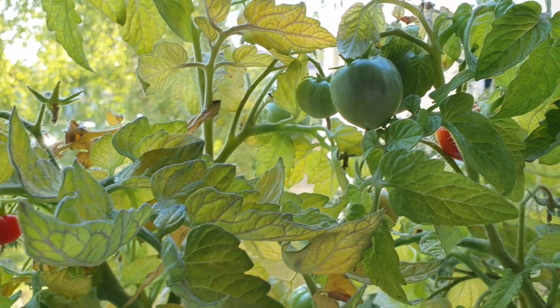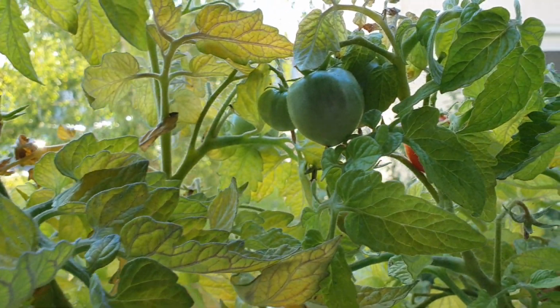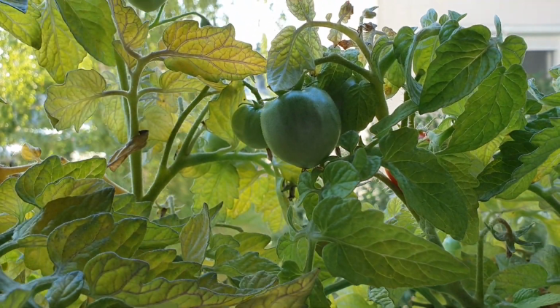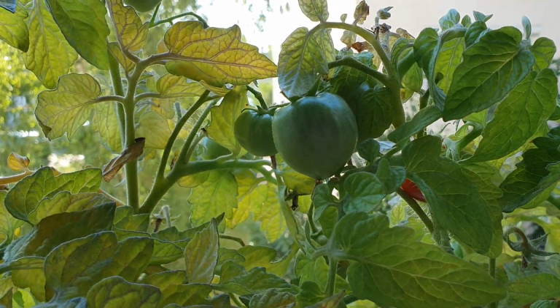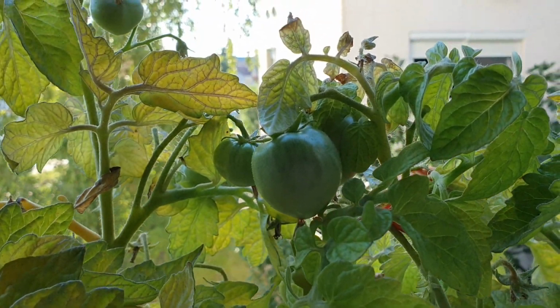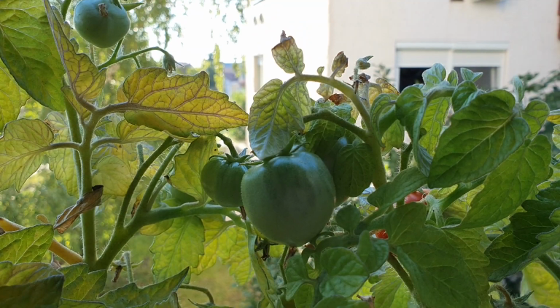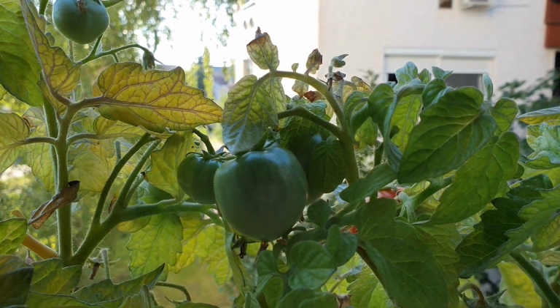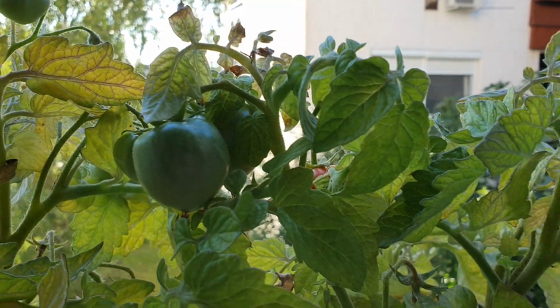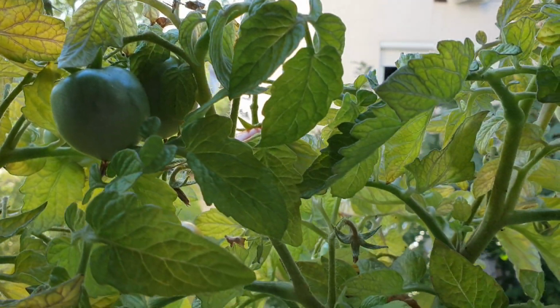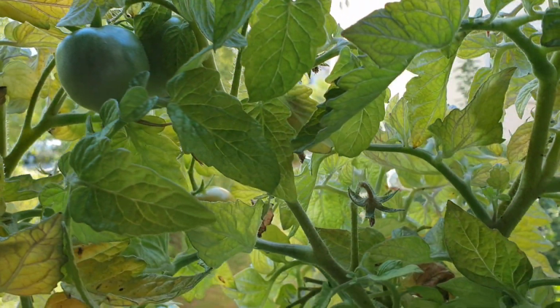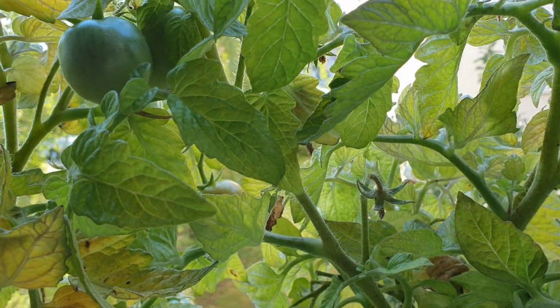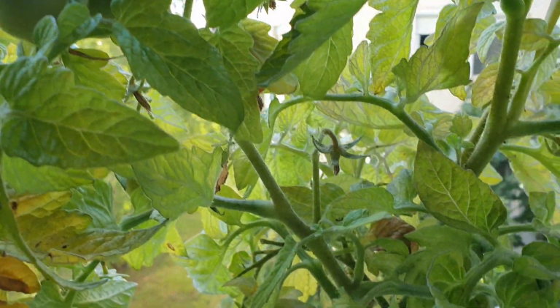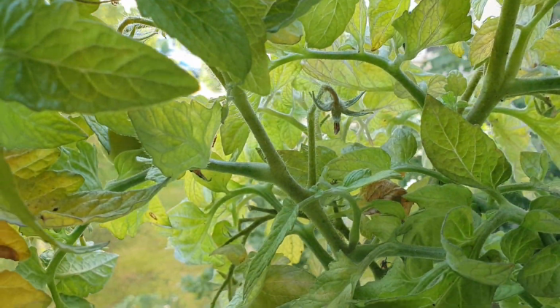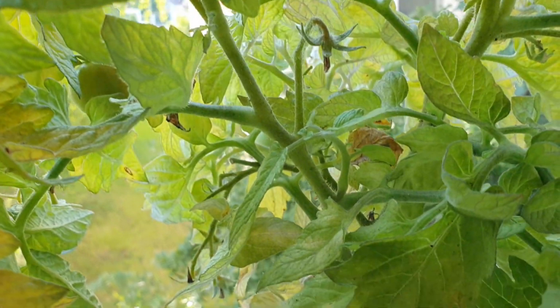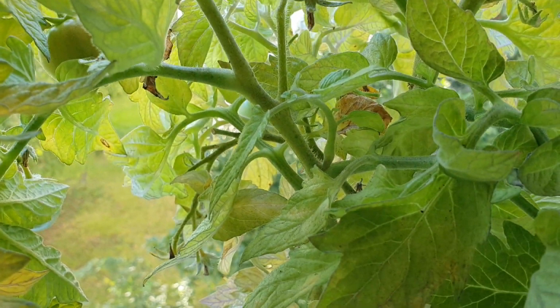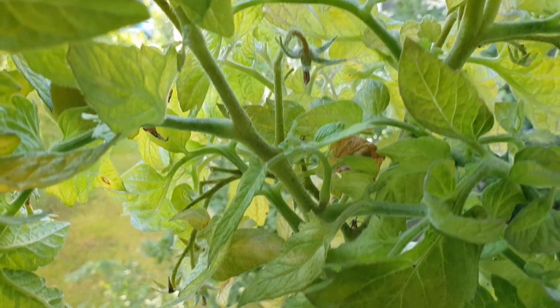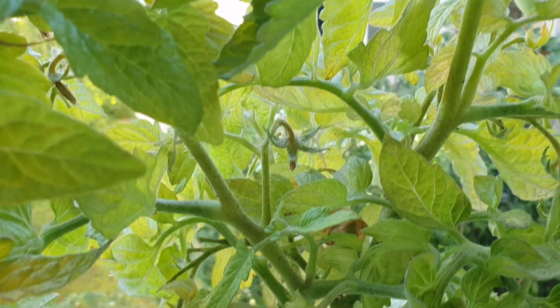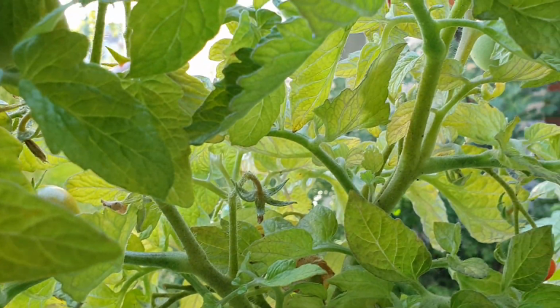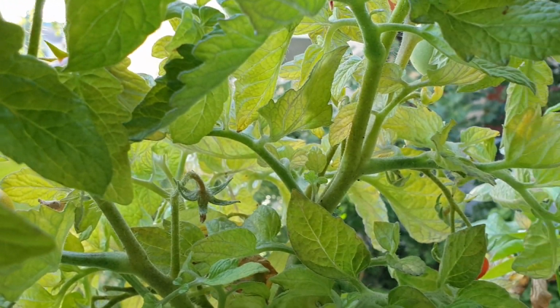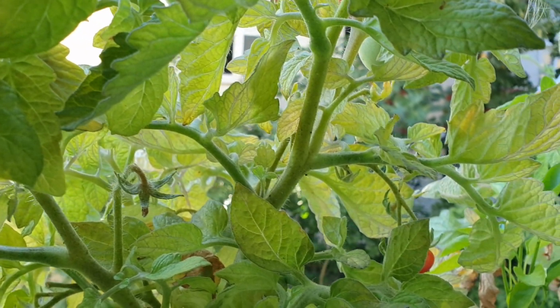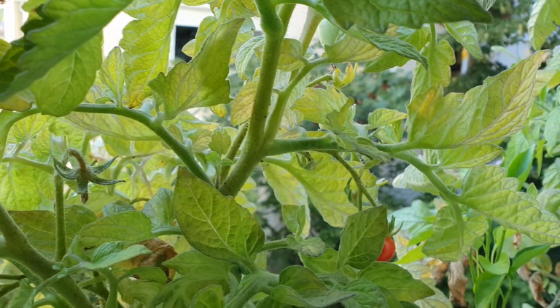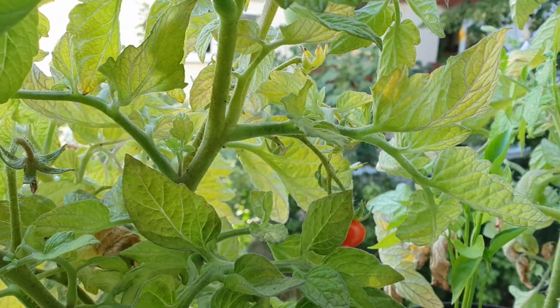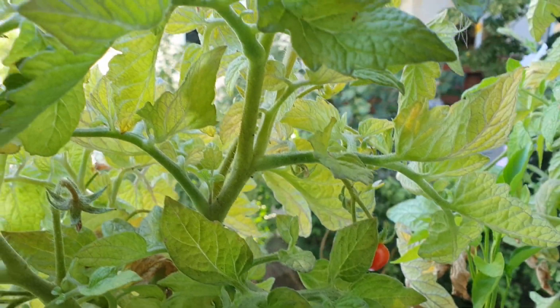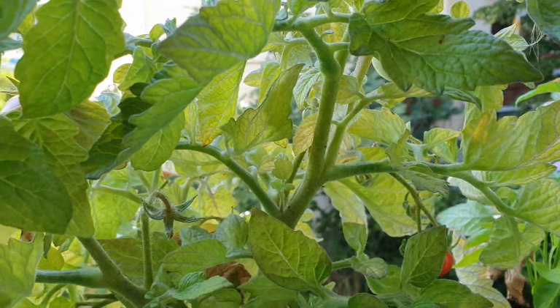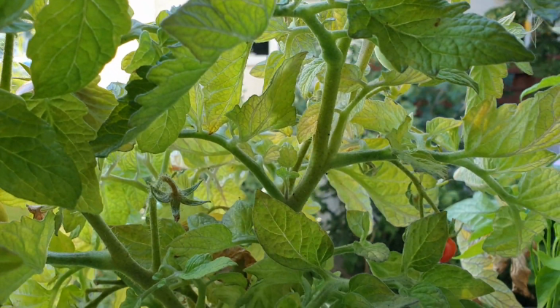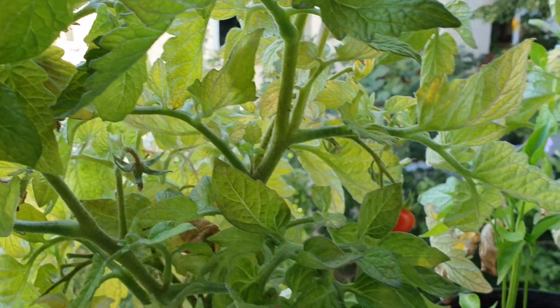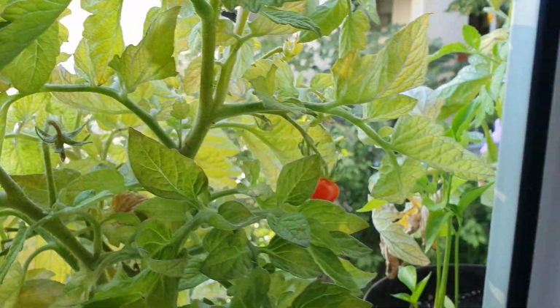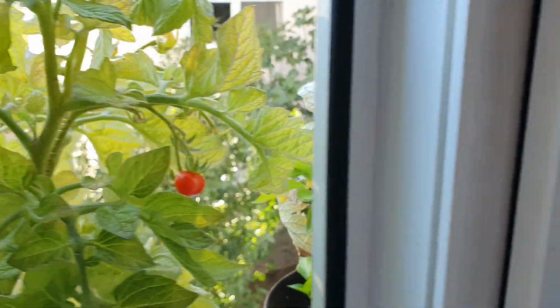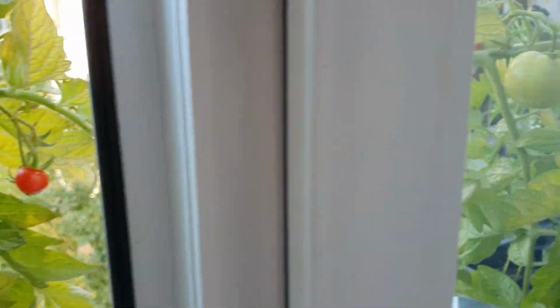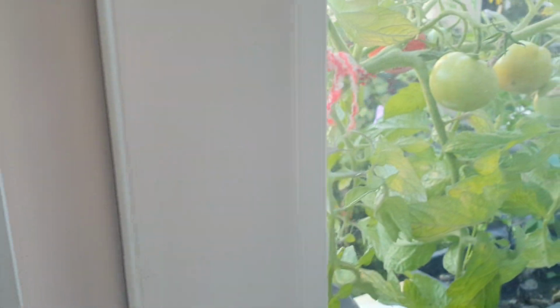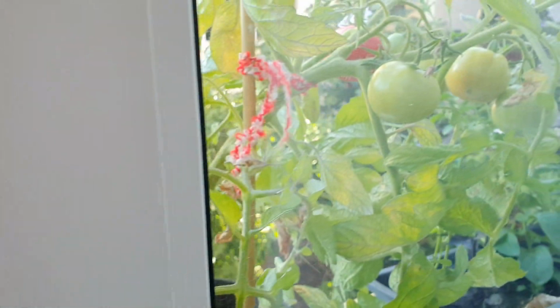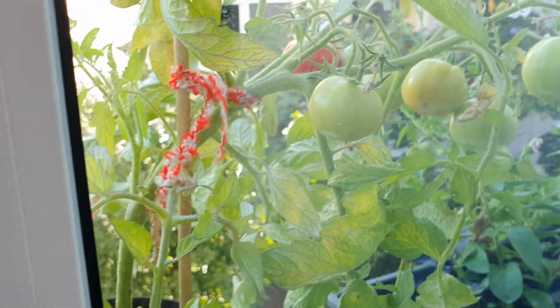This one is smaller than the other ones but it has many, many small tomatoes in it, and we have another bigger one here.